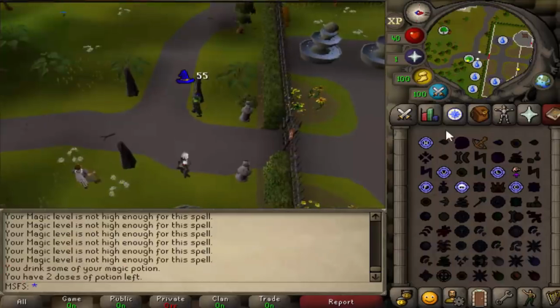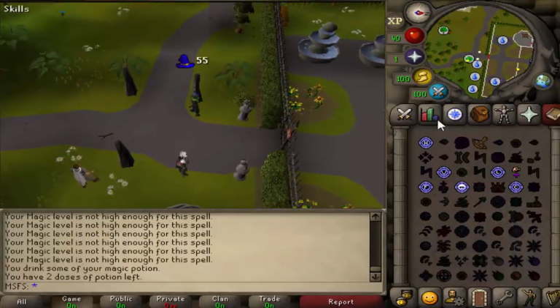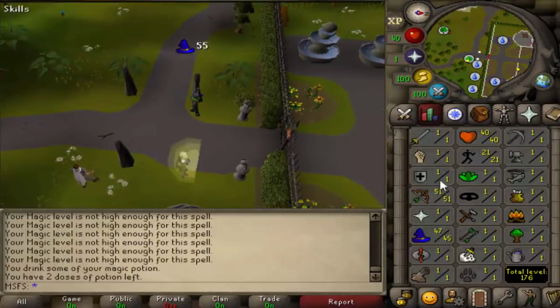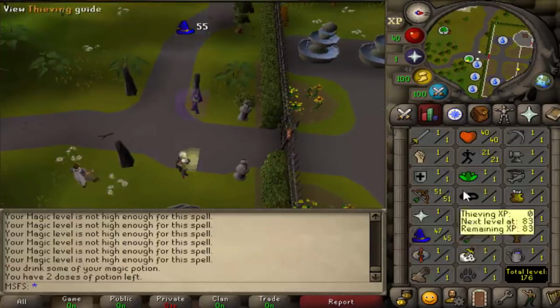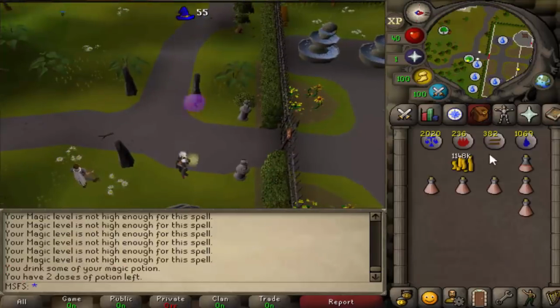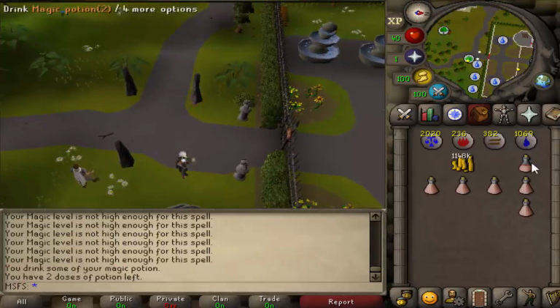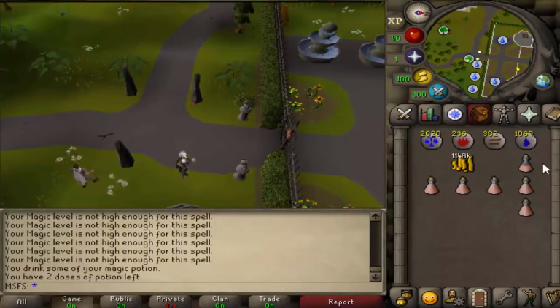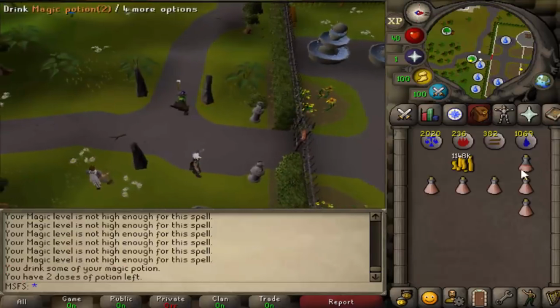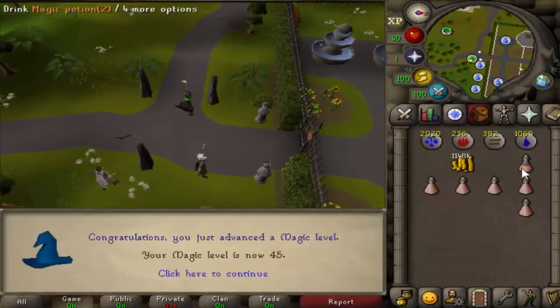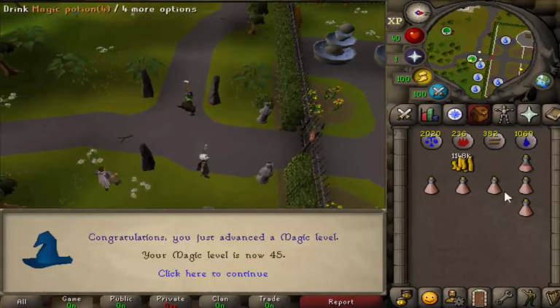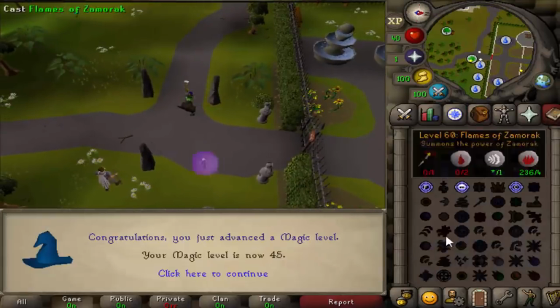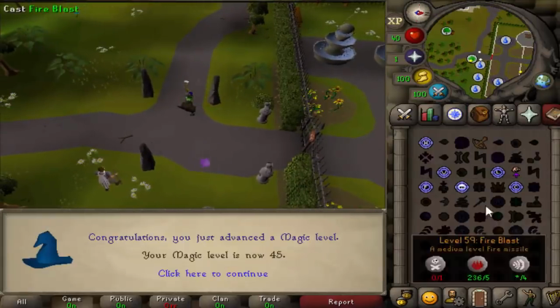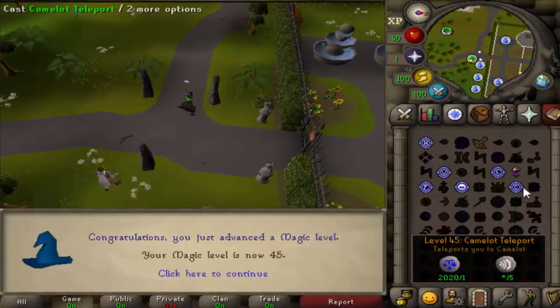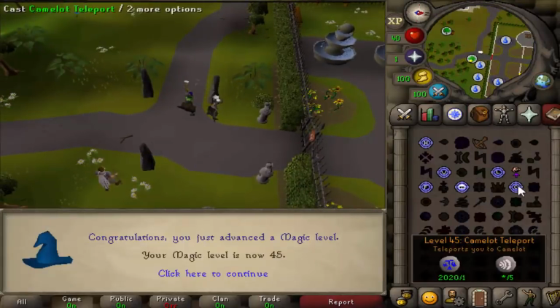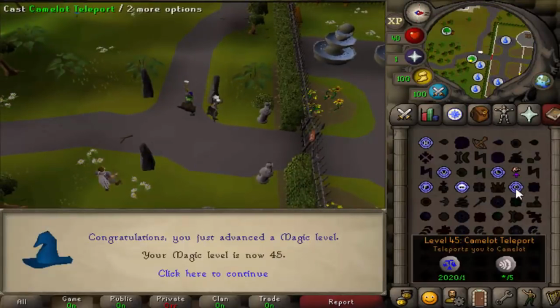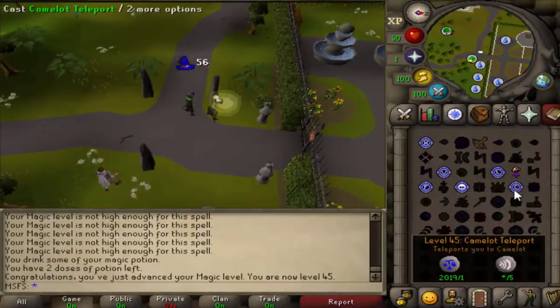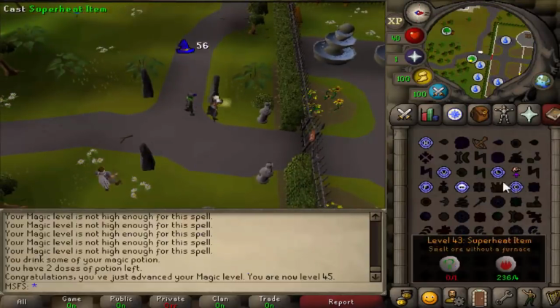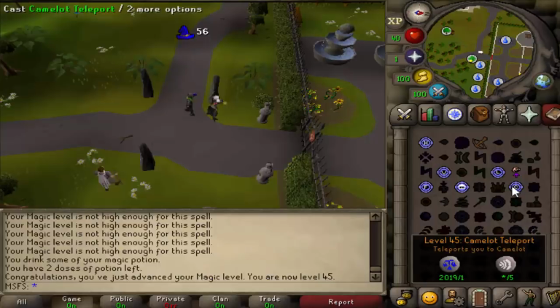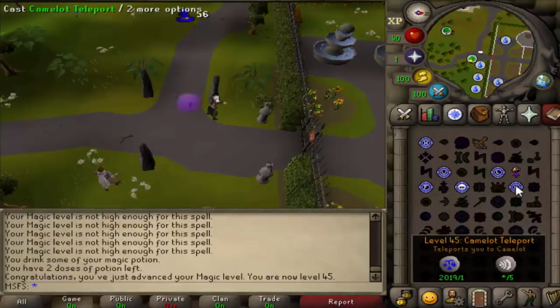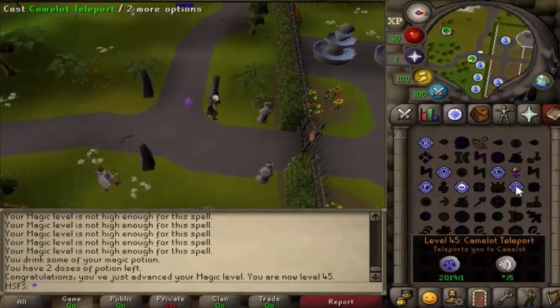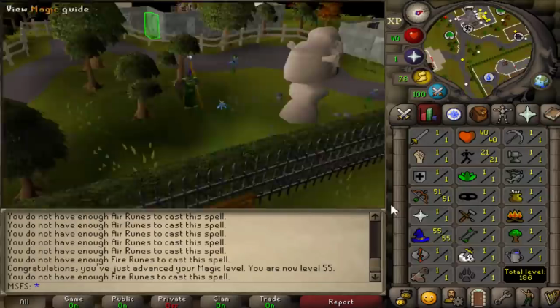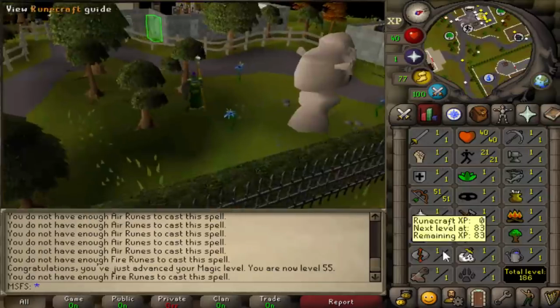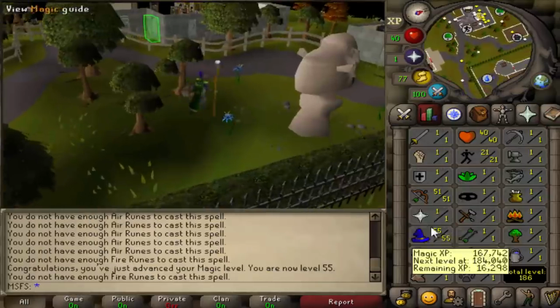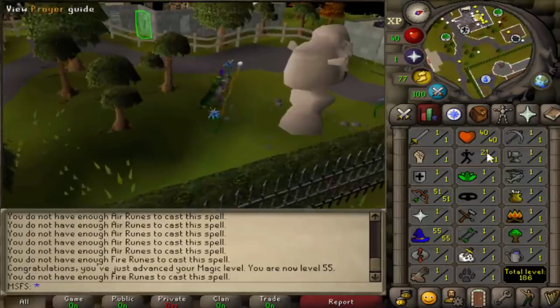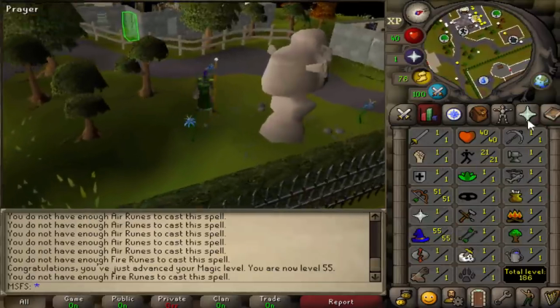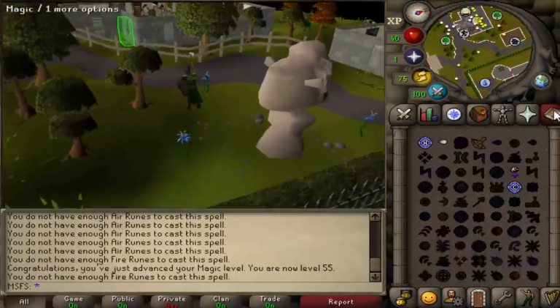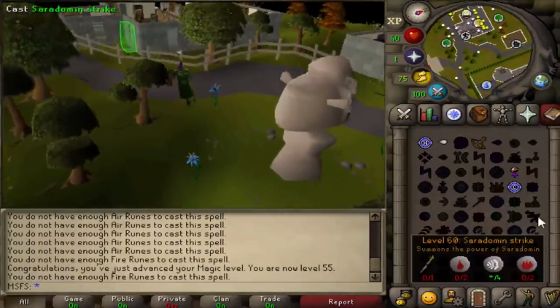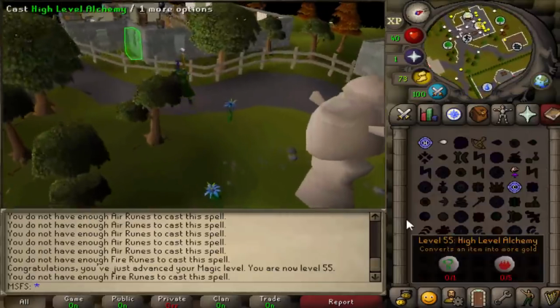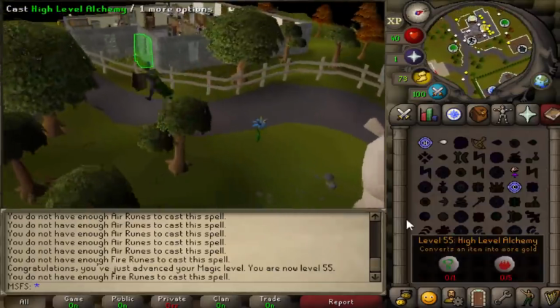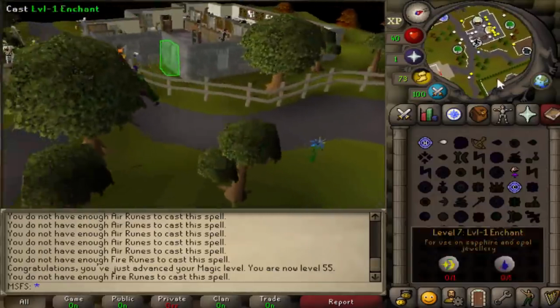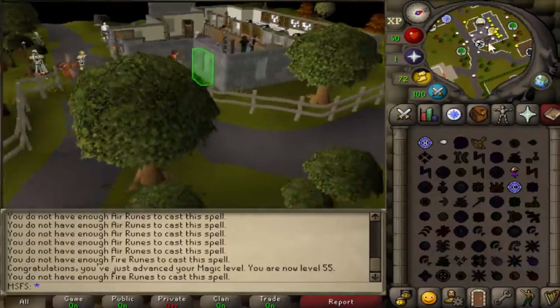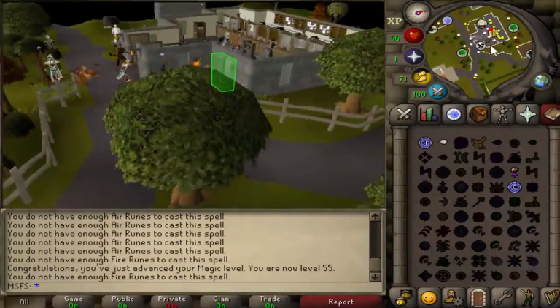45 mage — we can stop sipping these steroids and just click our hand off for the next two hours while we get 55. We are now 55 magic, which means we have unlocked high alchemy.